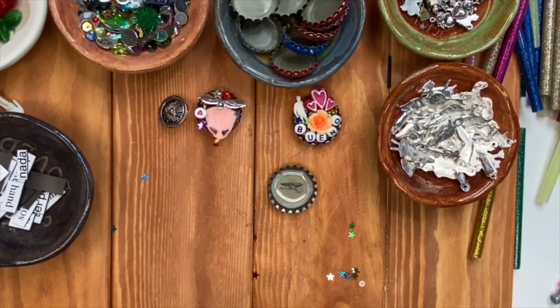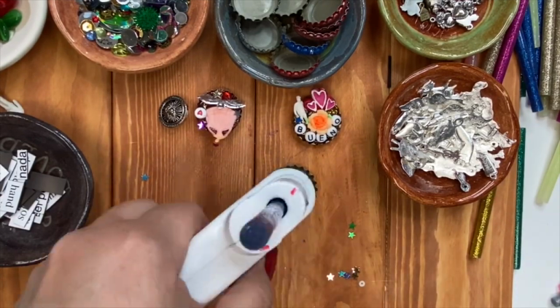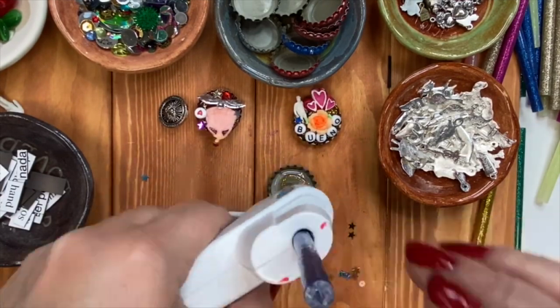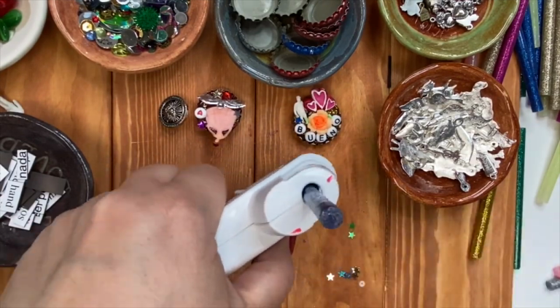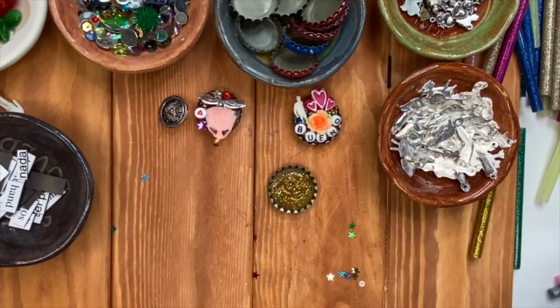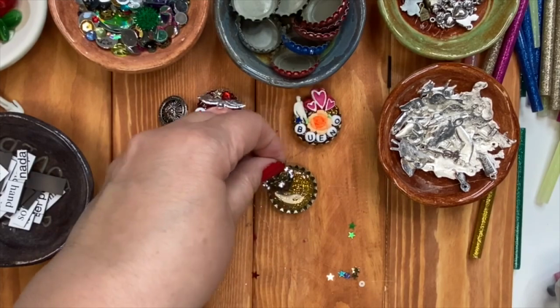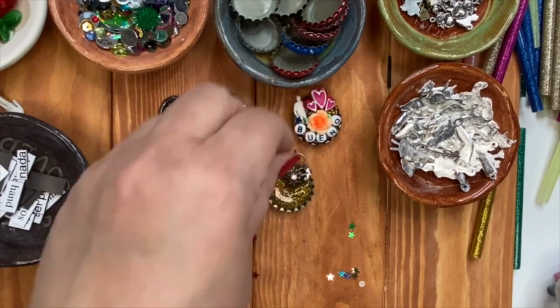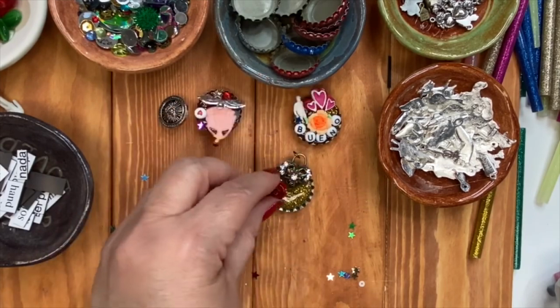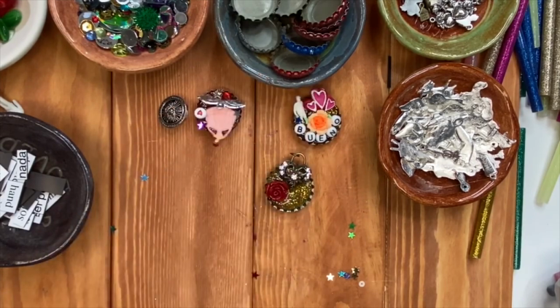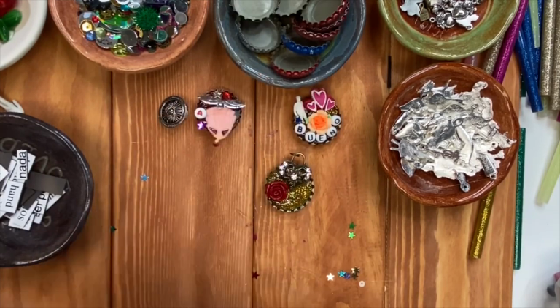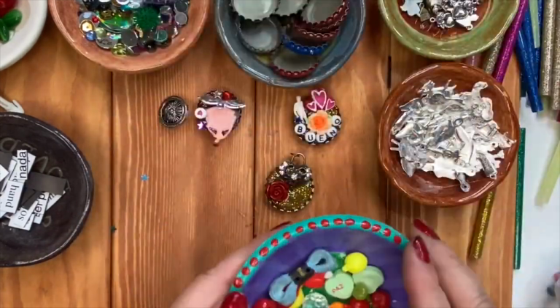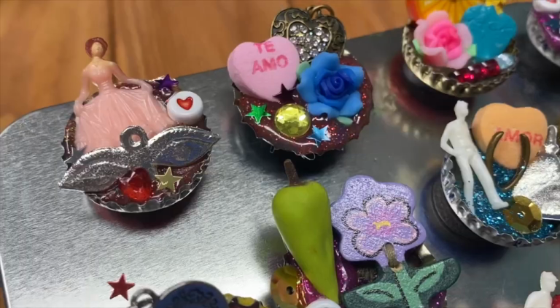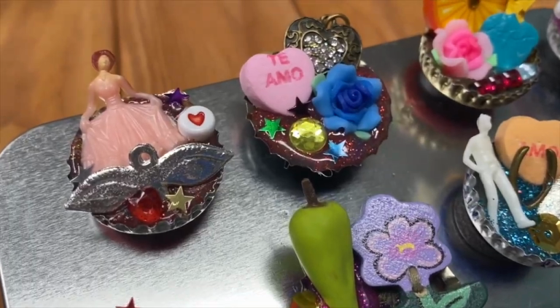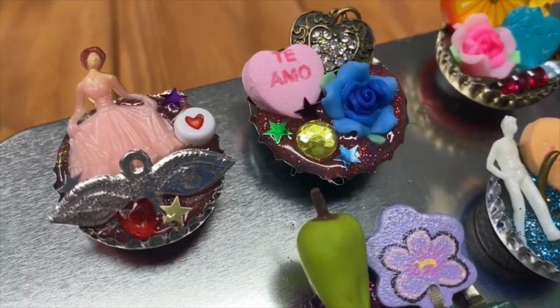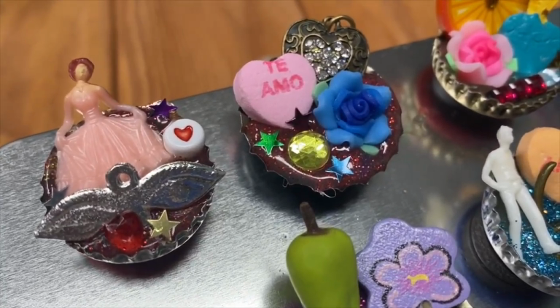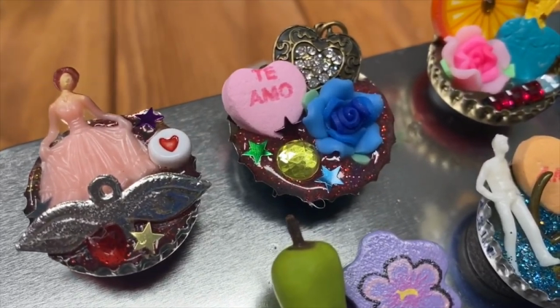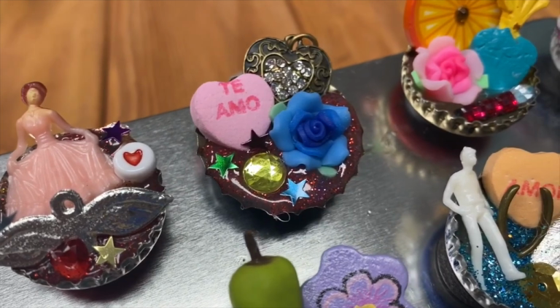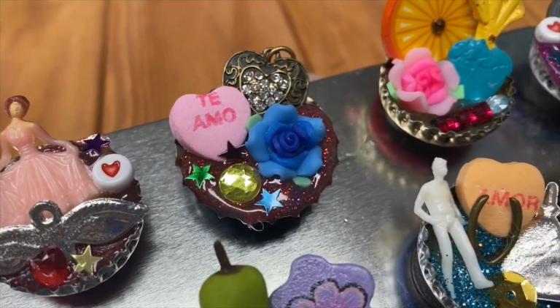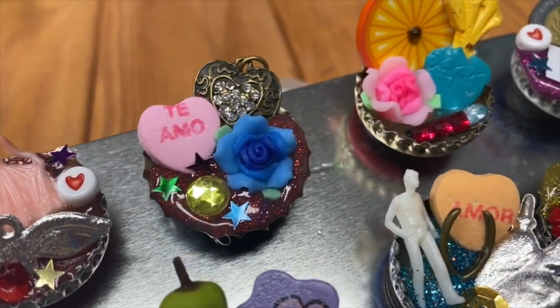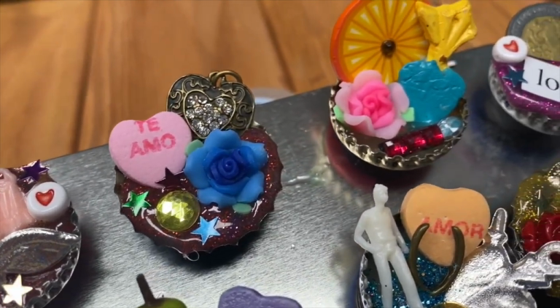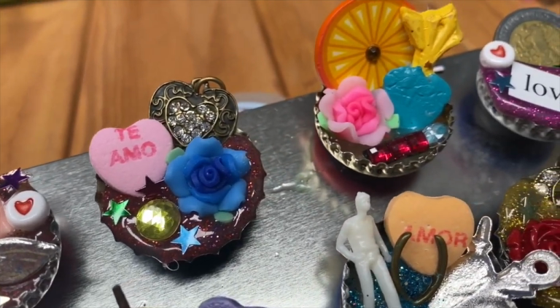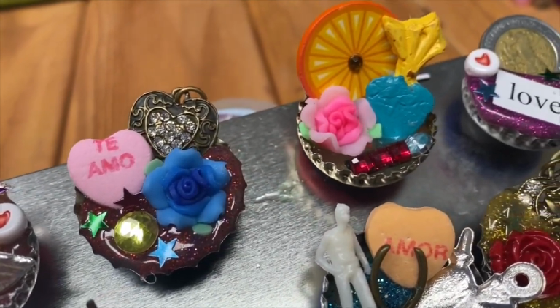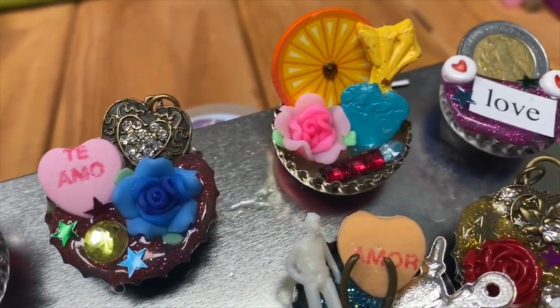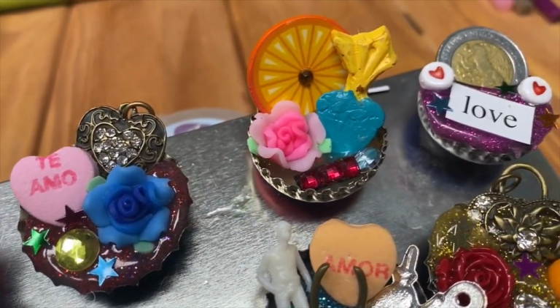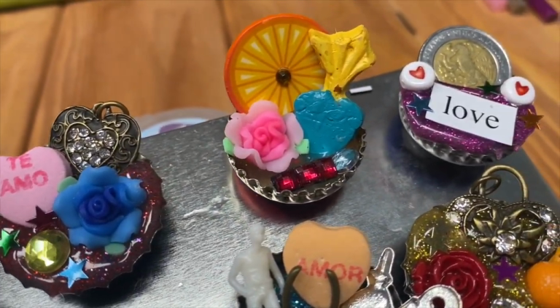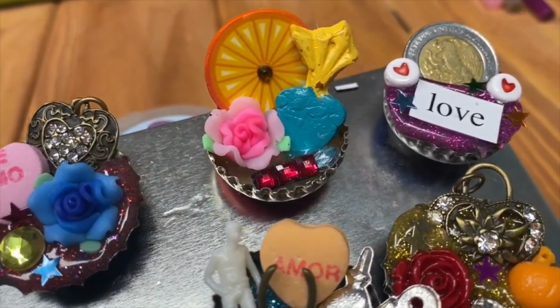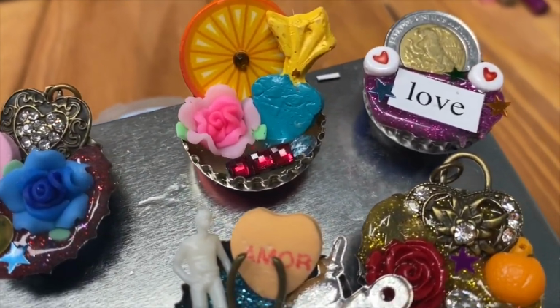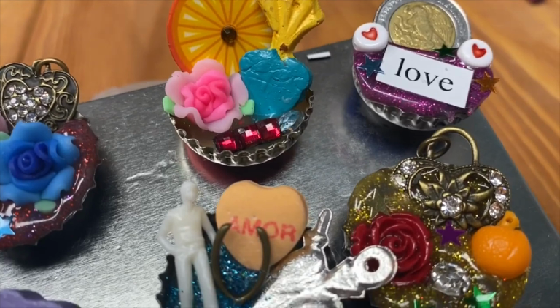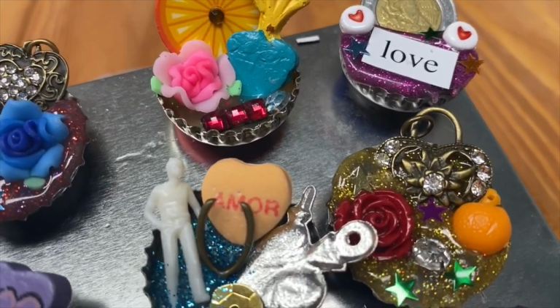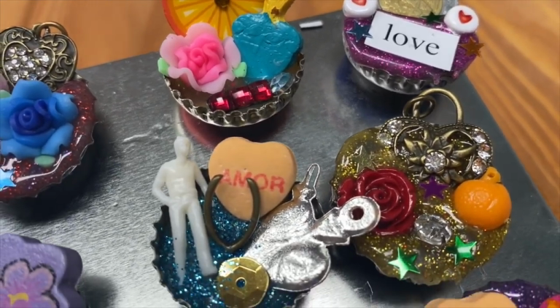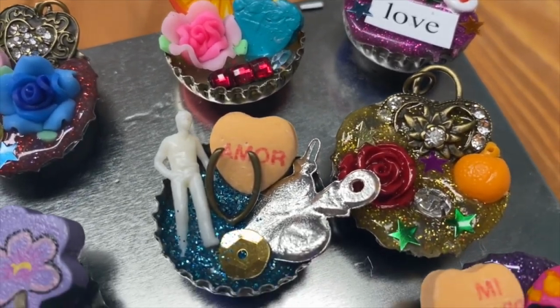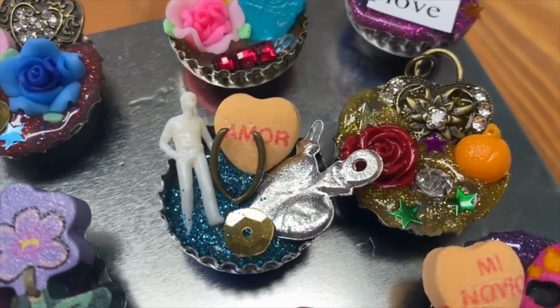When your glitter glue stick gets low, simply insert a different color of the glitter glue stick. Once they're all cooled and hardened, you can hot glue a sturdy magnet on the back.